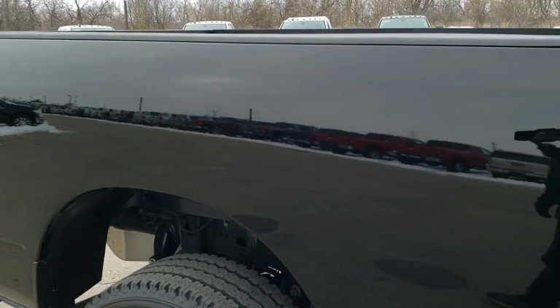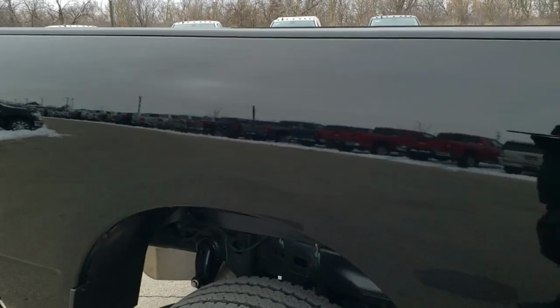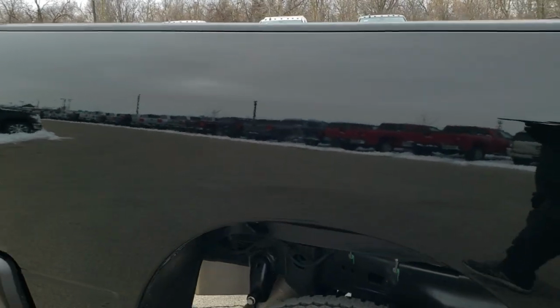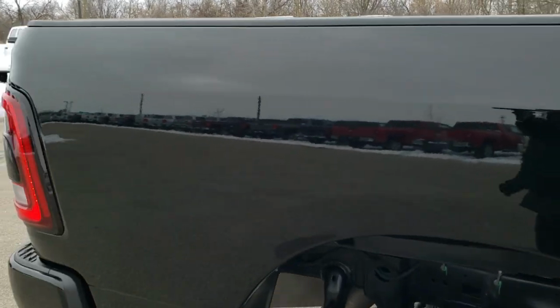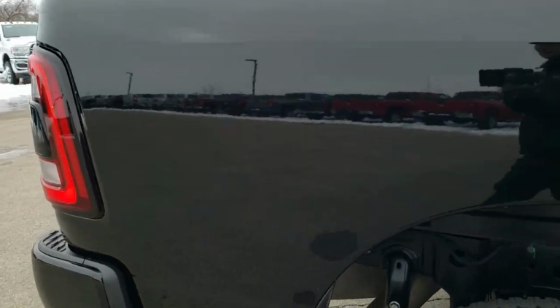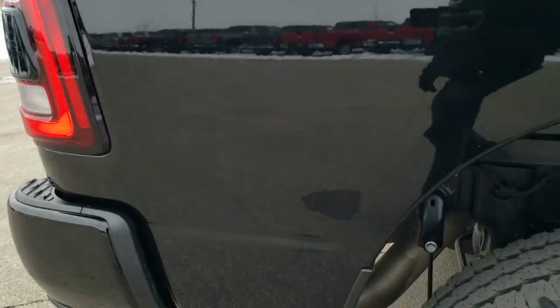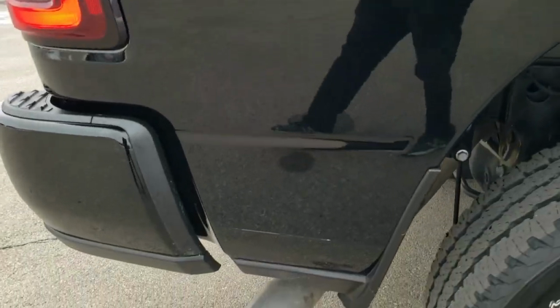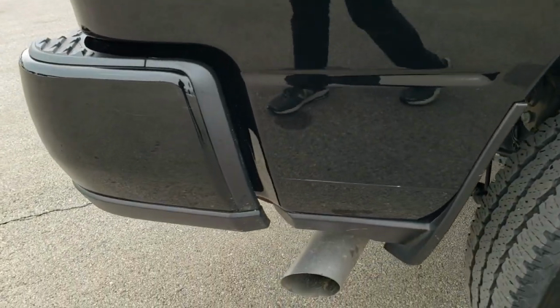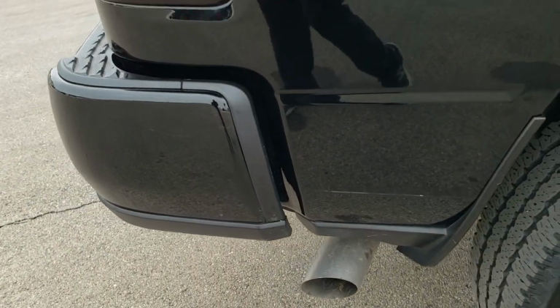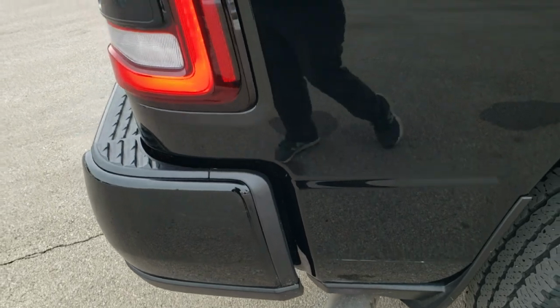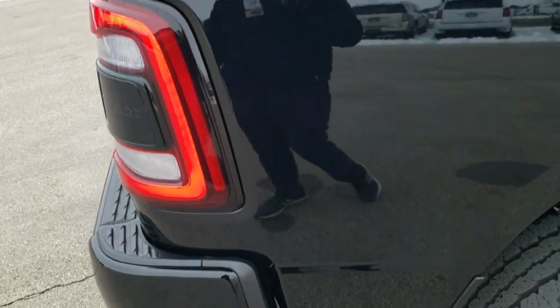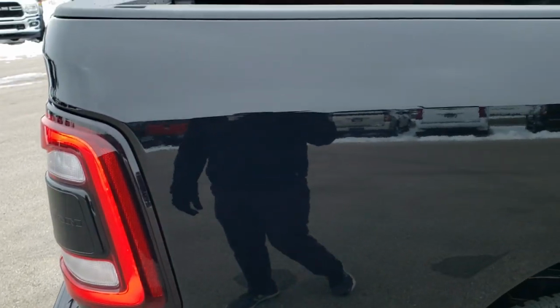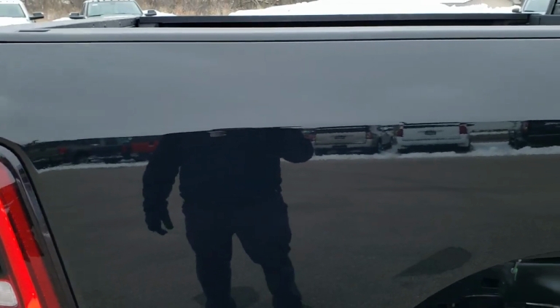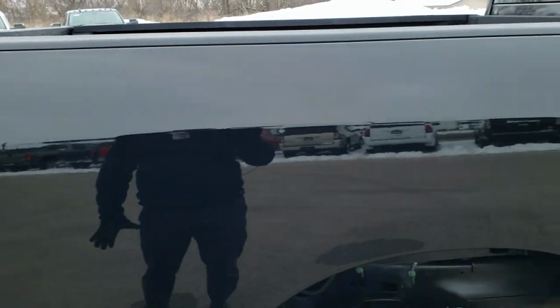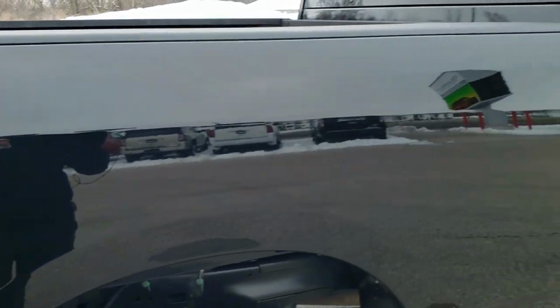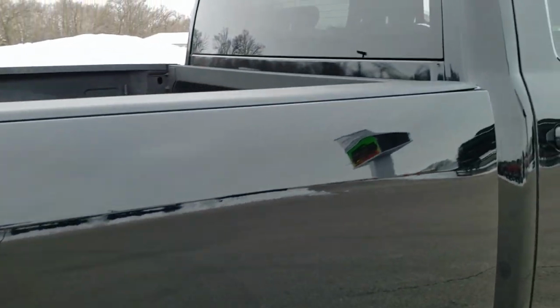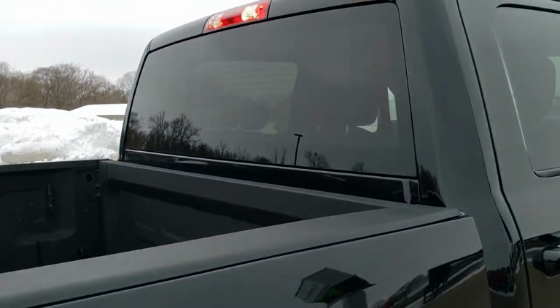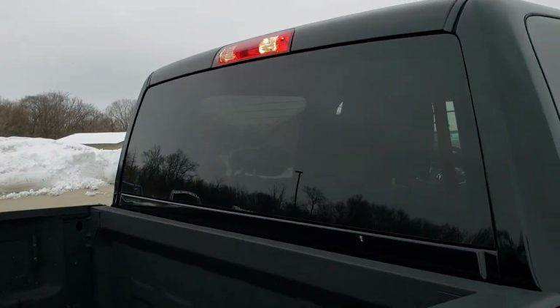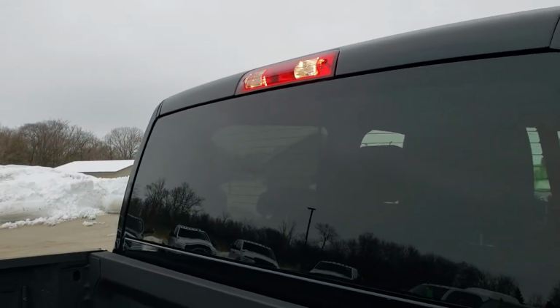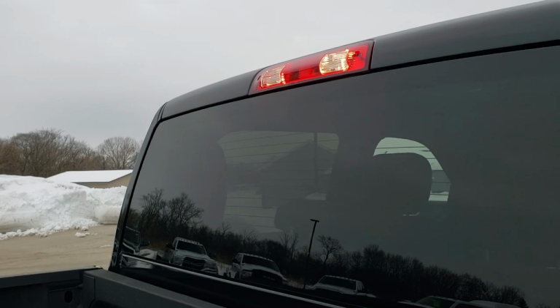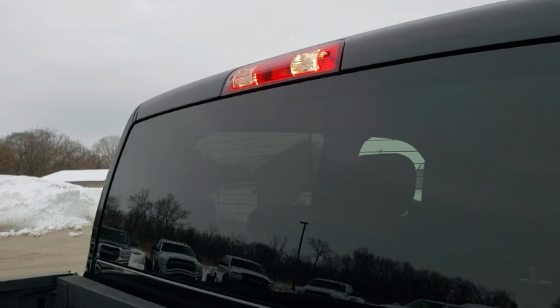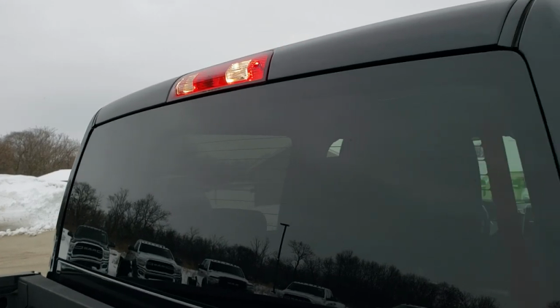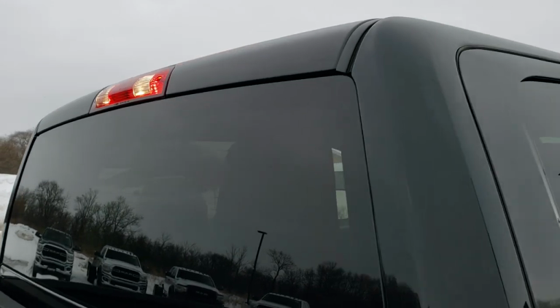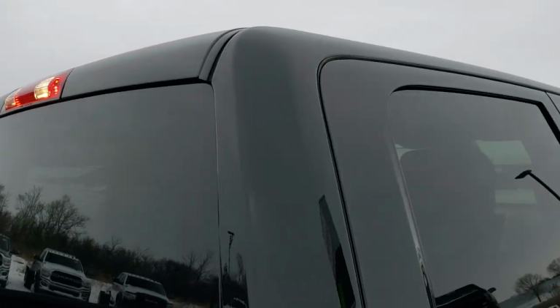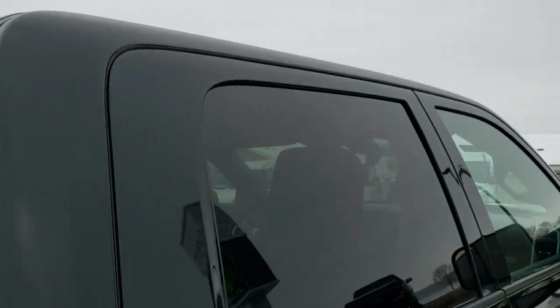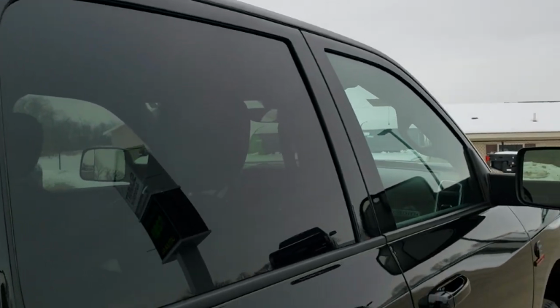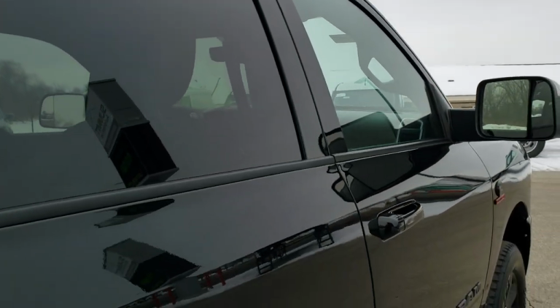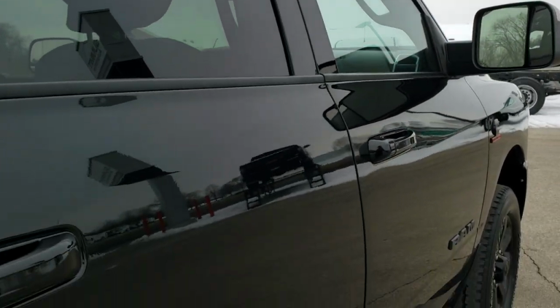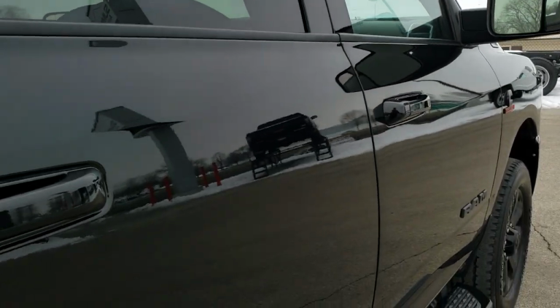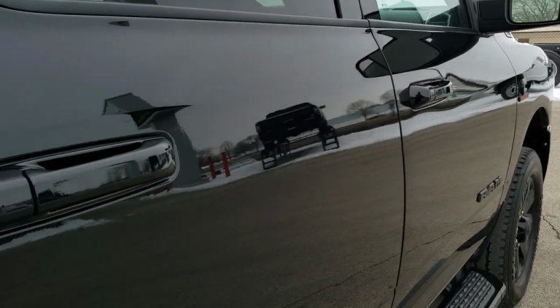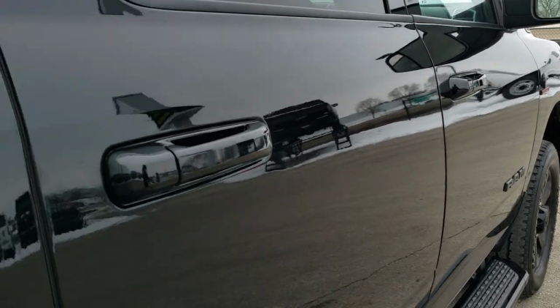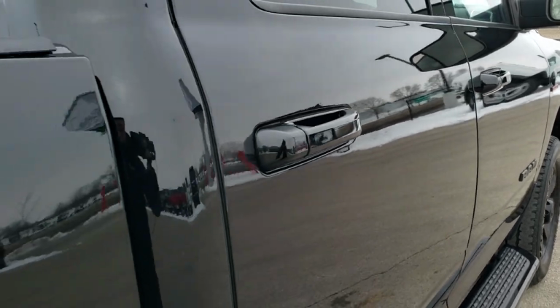There are no dents or dings on the box. We take these HD videos so if you are far away or cannot make the trip down but are still interested in purchasing the truck, you can see and hear the truck and have confidence in the vehicle before you even get here — so when you do arrive, there are absolutely no surprises.